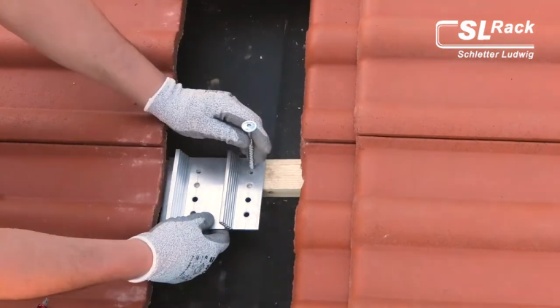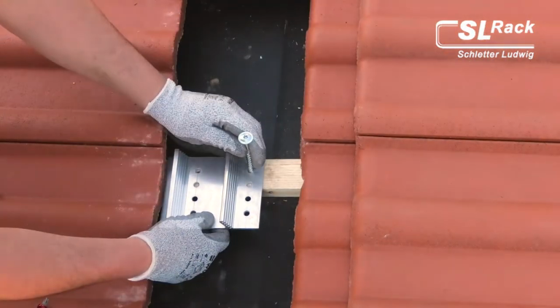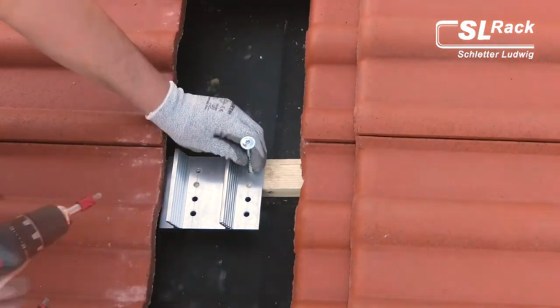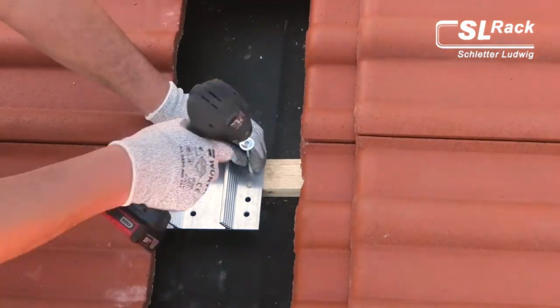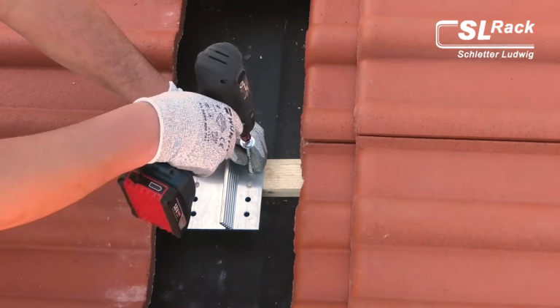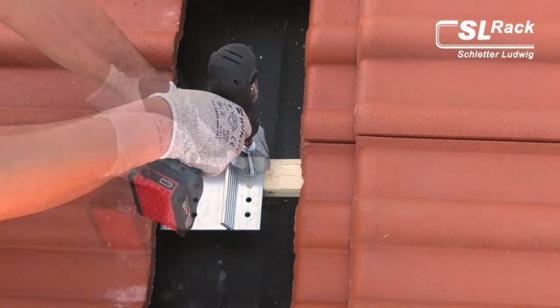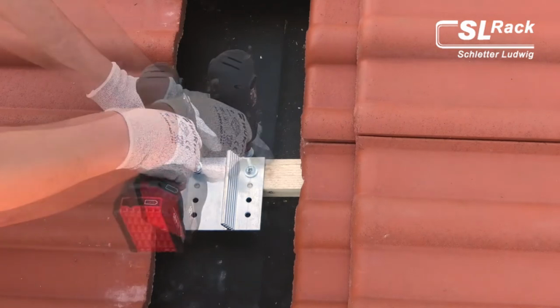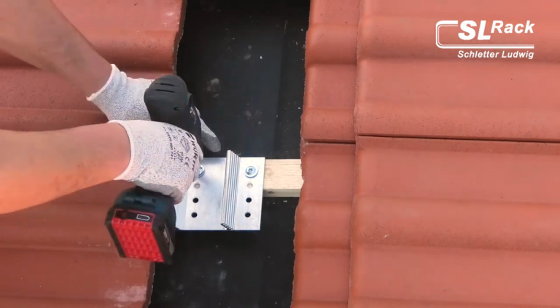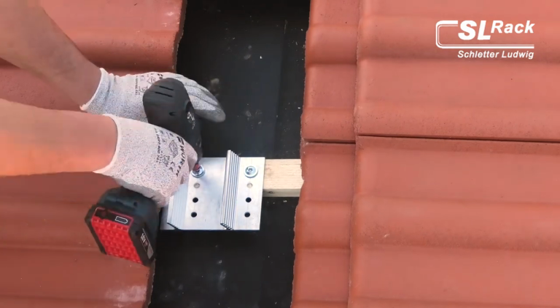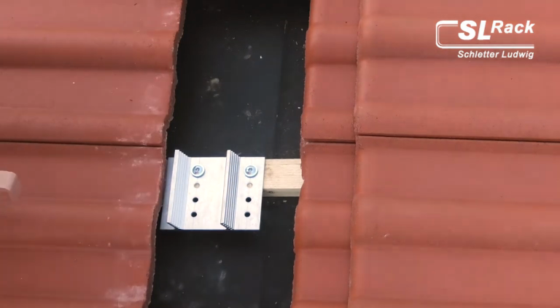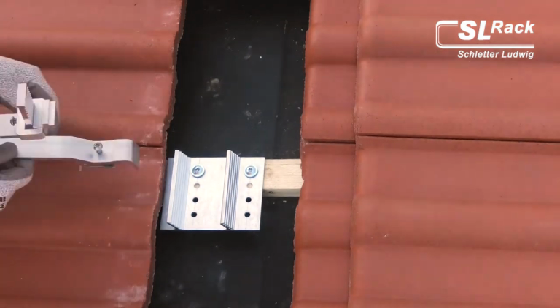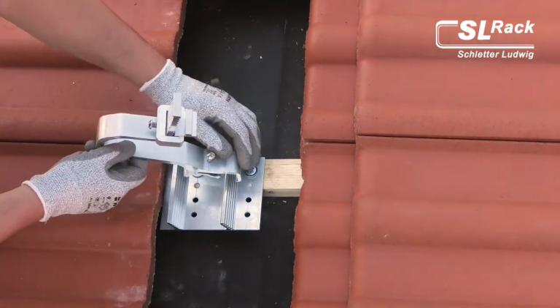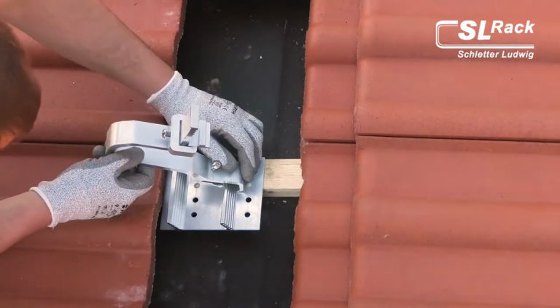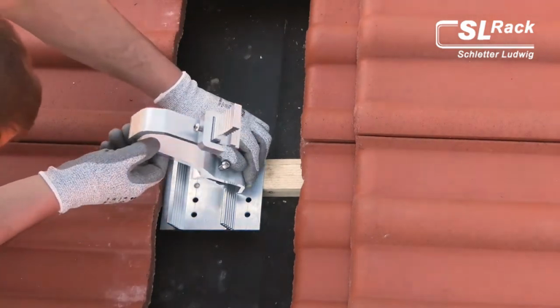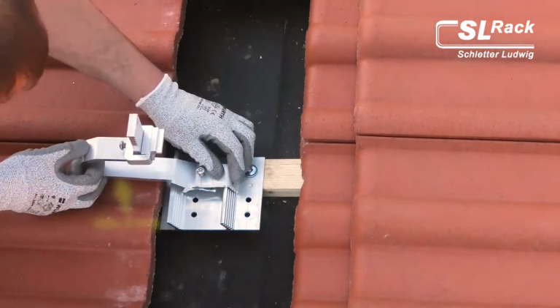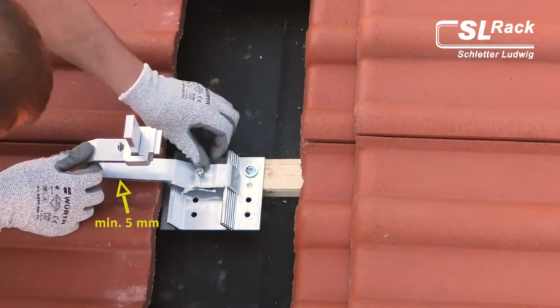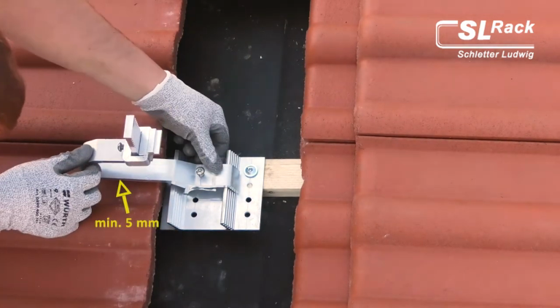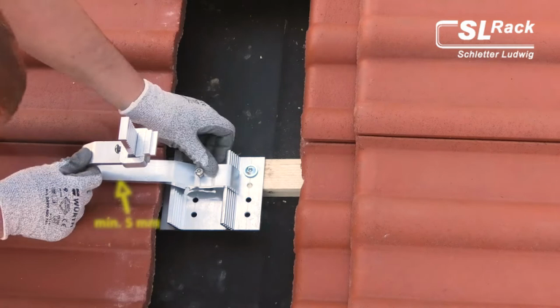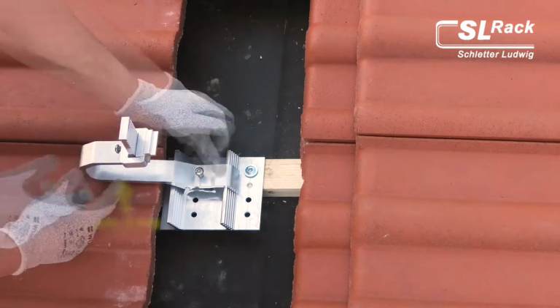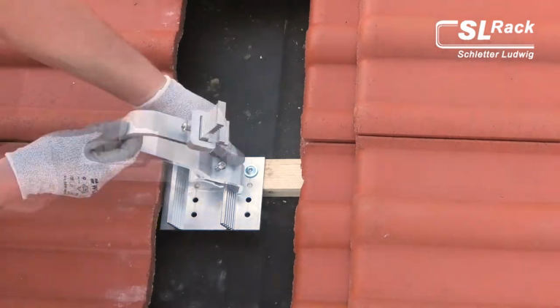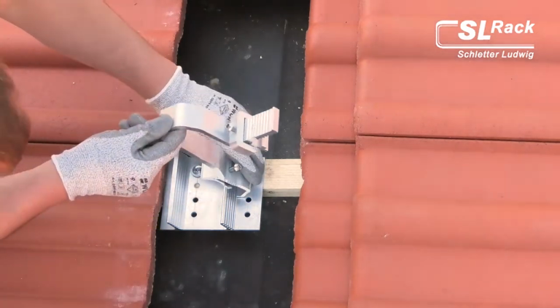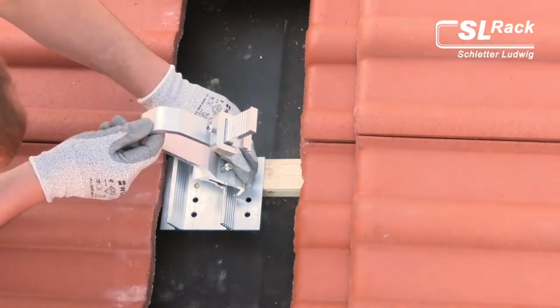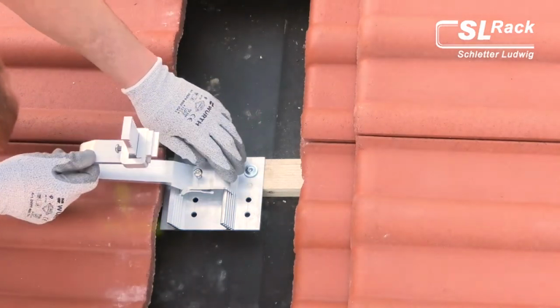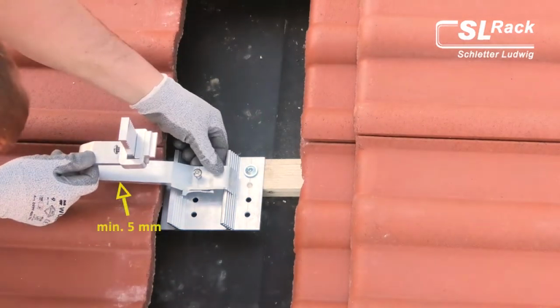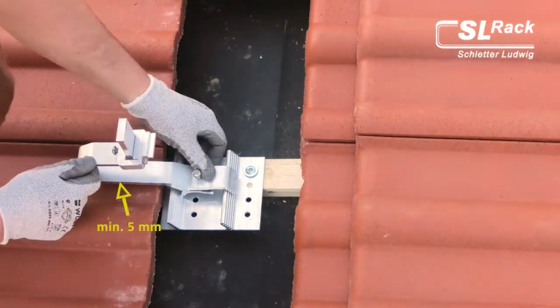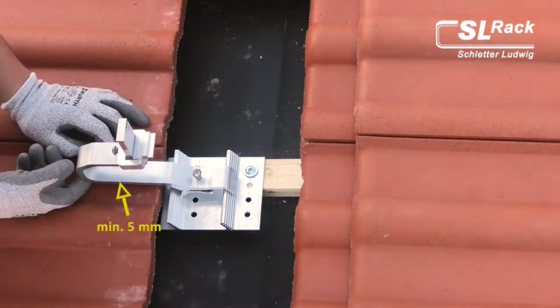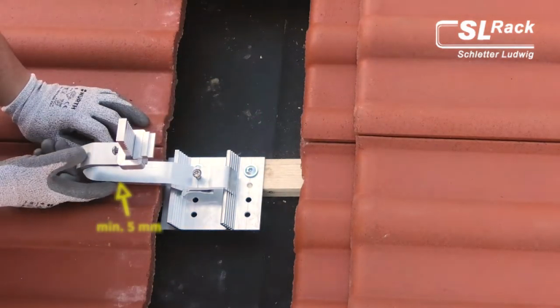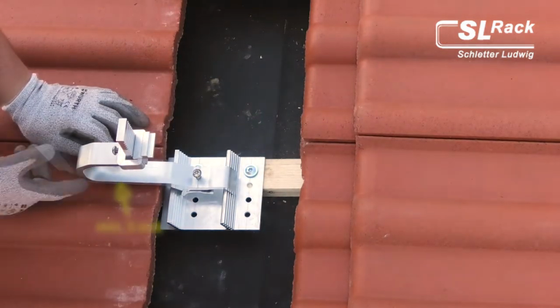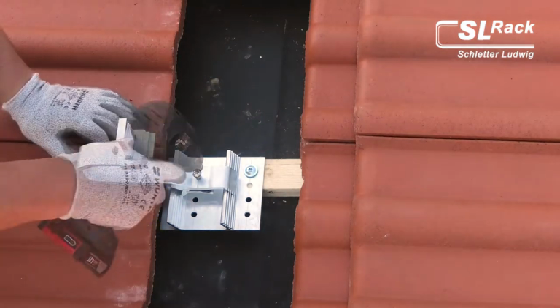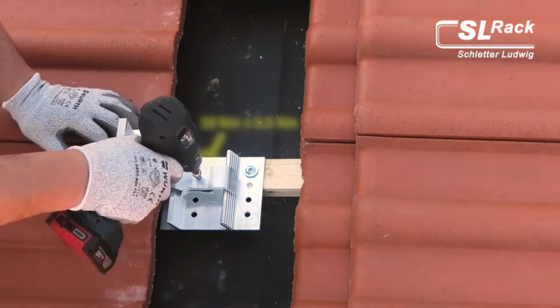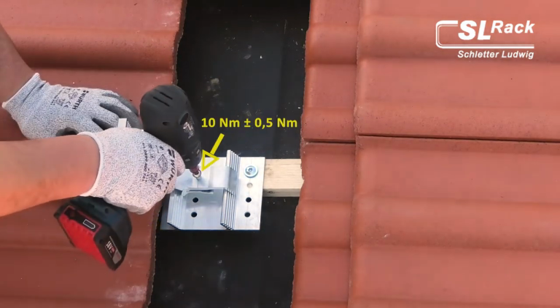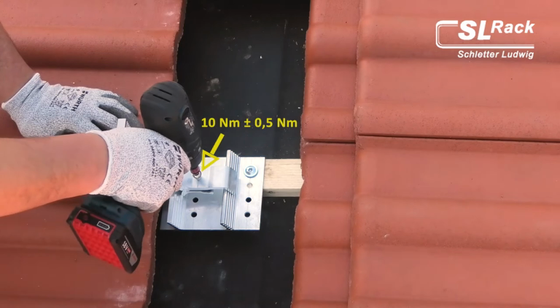Easy height adjustment of the foot from 35 to 55 millimeters or from 45 to 65 millimeters, eliminating the need for shims and always keeping the minimum distance of 5 millimeters between roof tile and bracket.